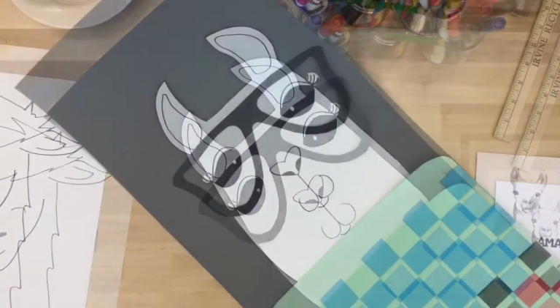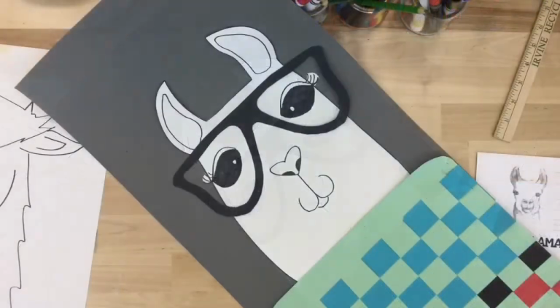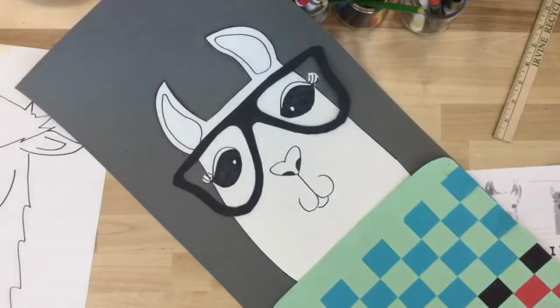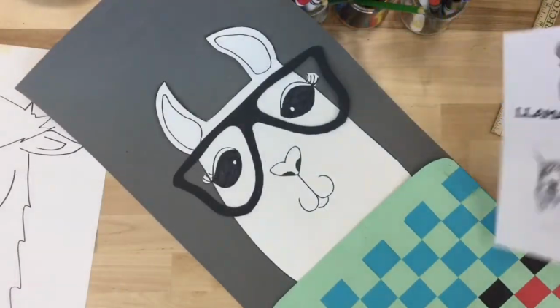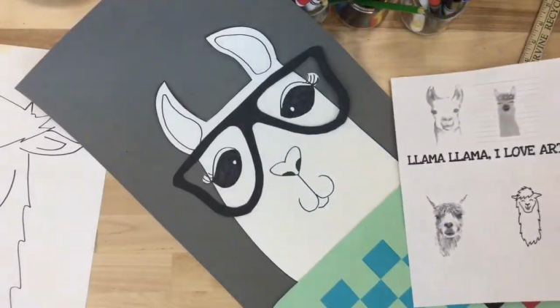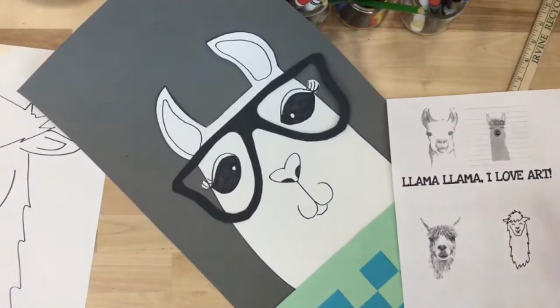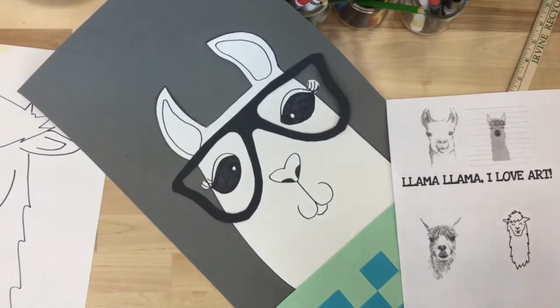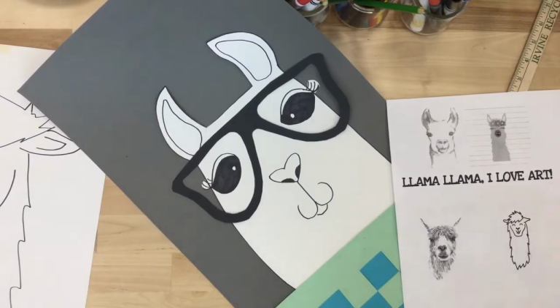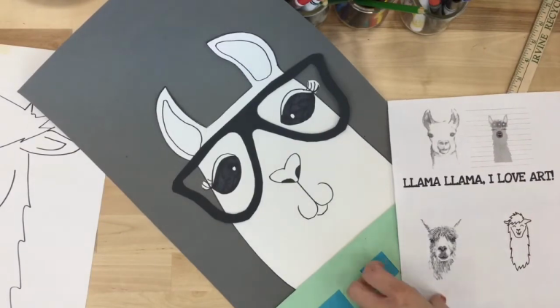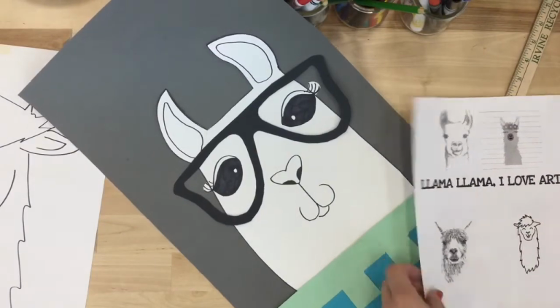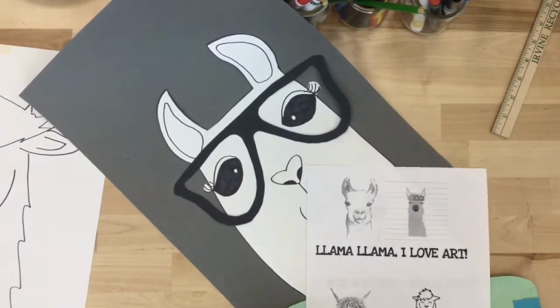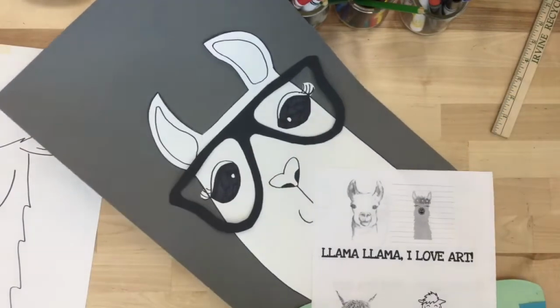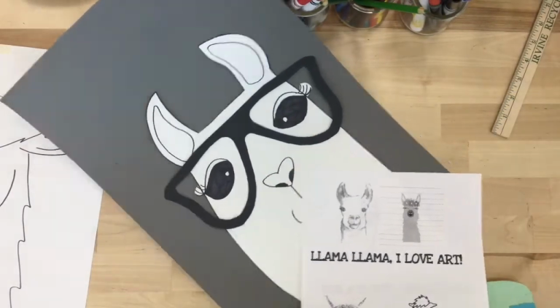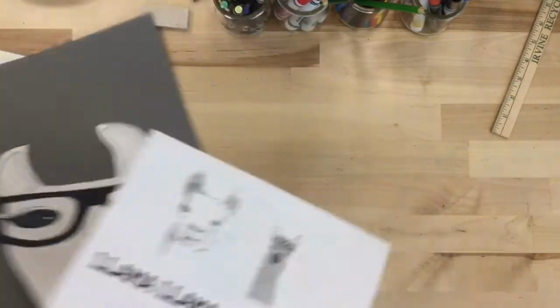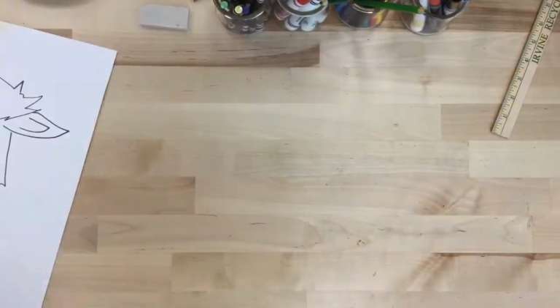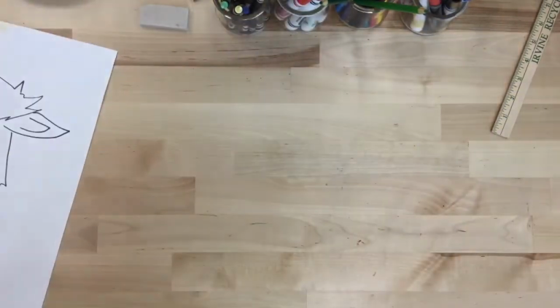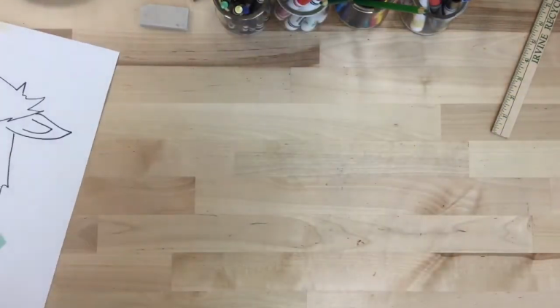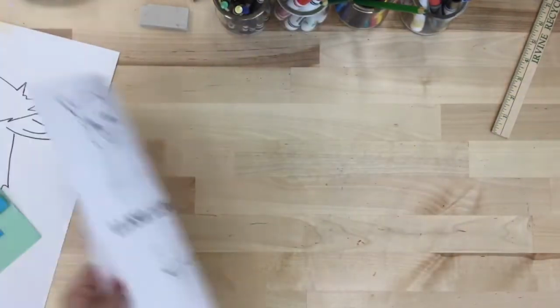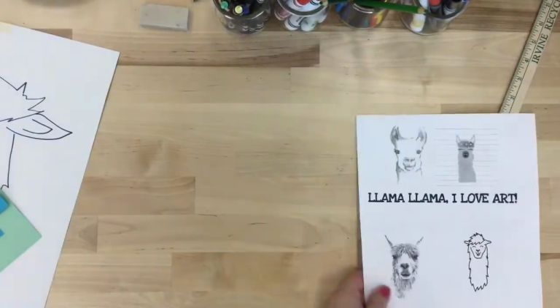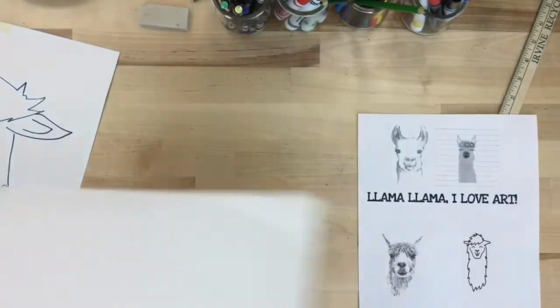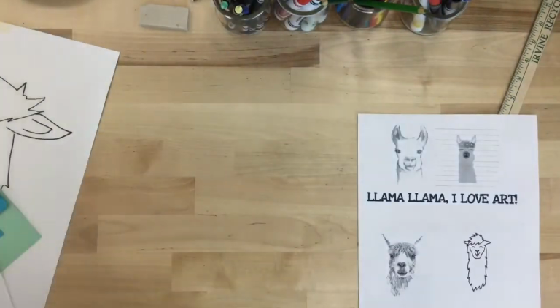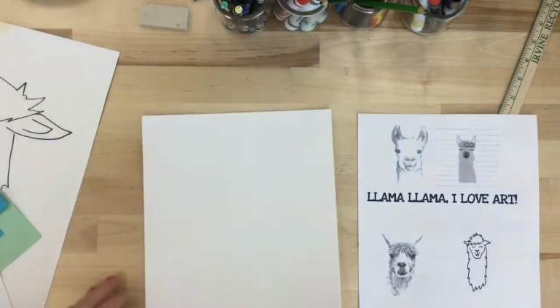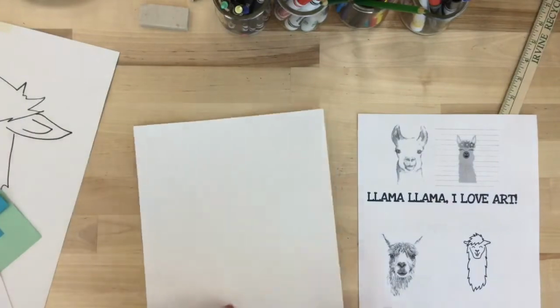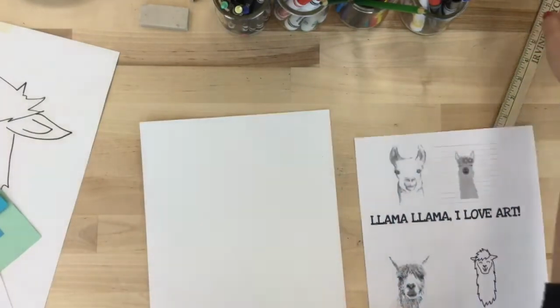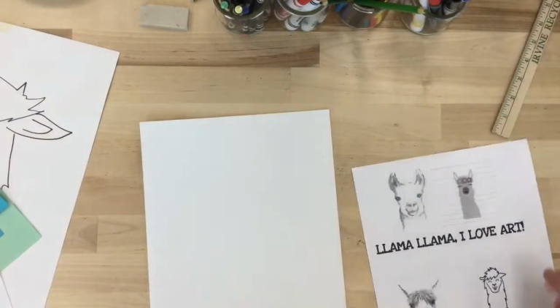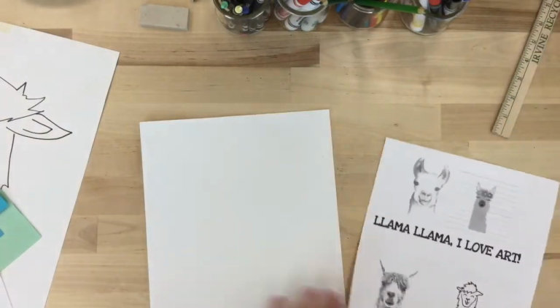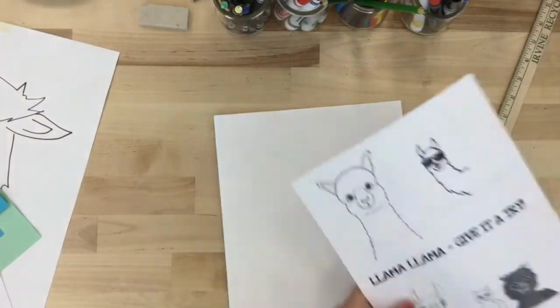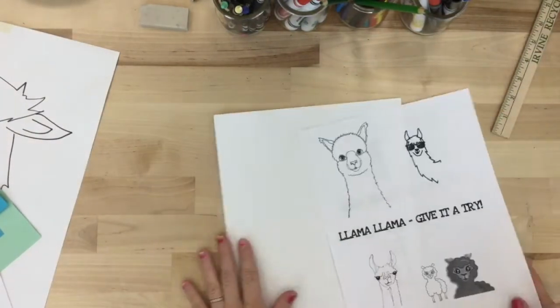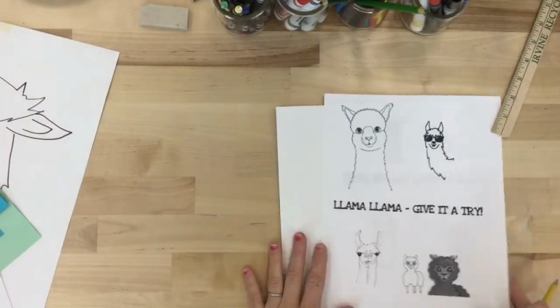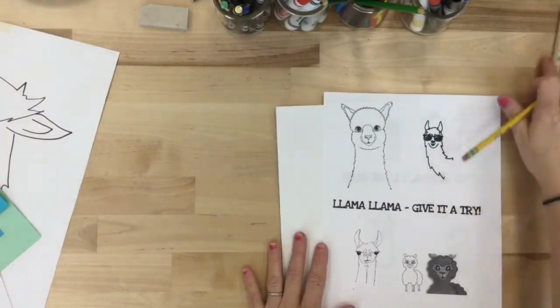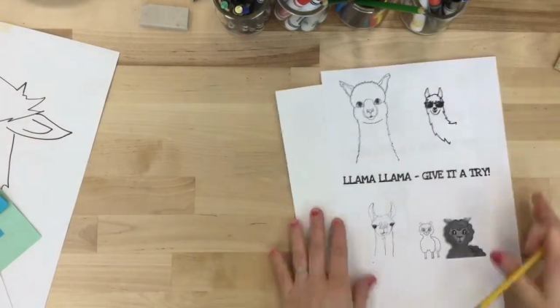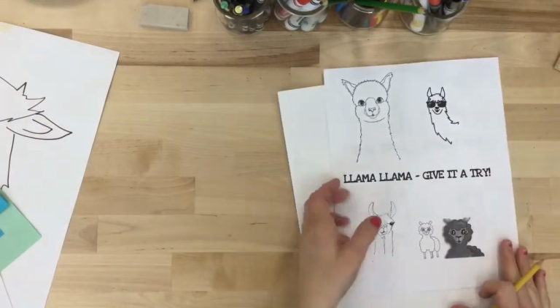Llama Llama, ready for art? Today, boys and girls, we are first going to practice some llama heads.